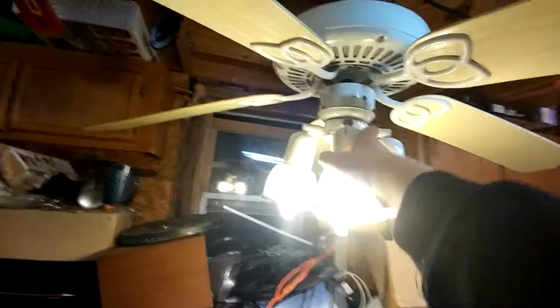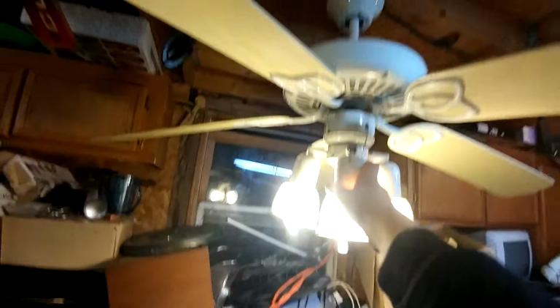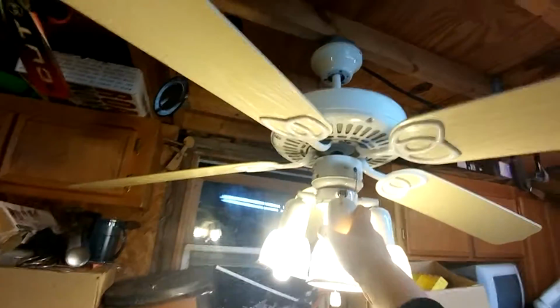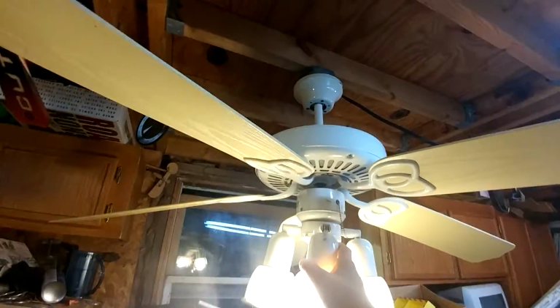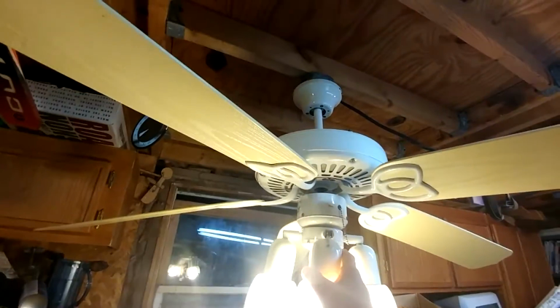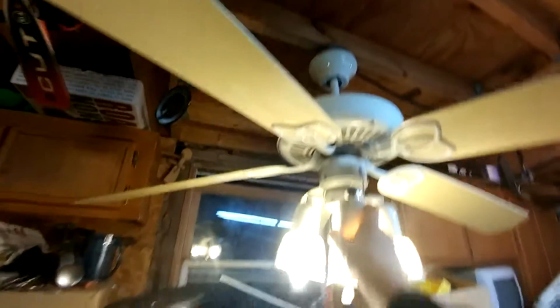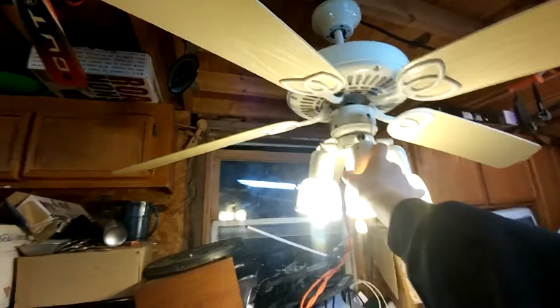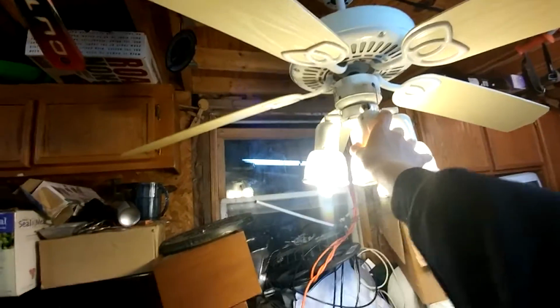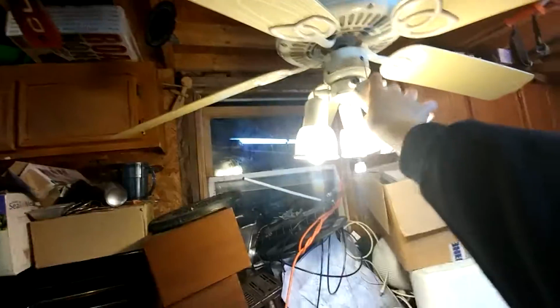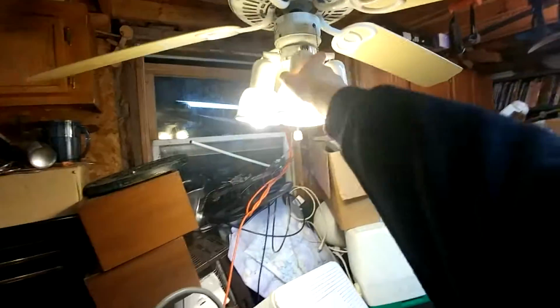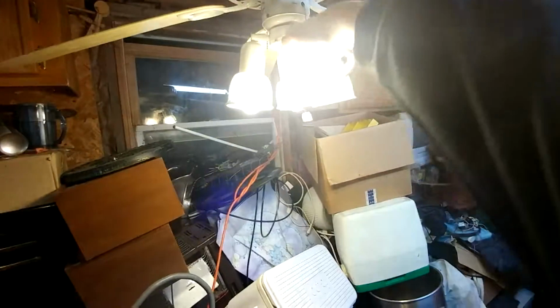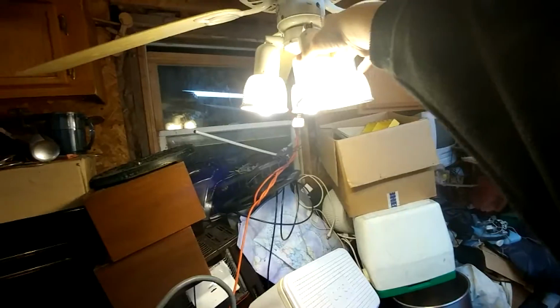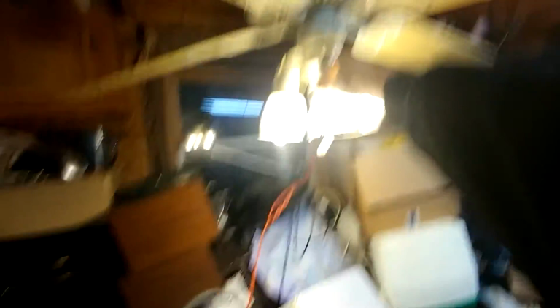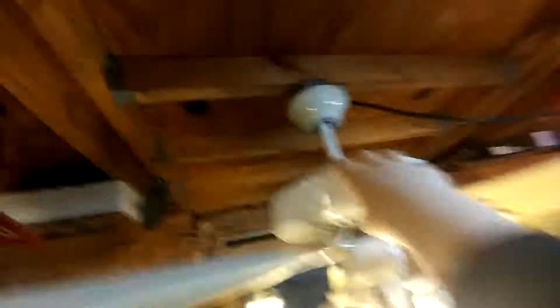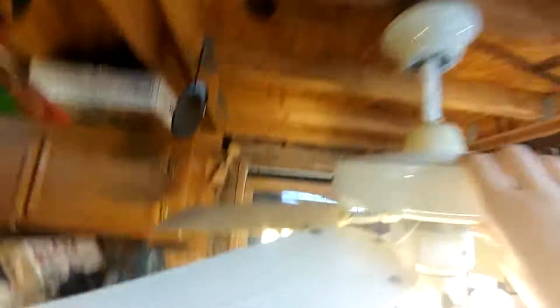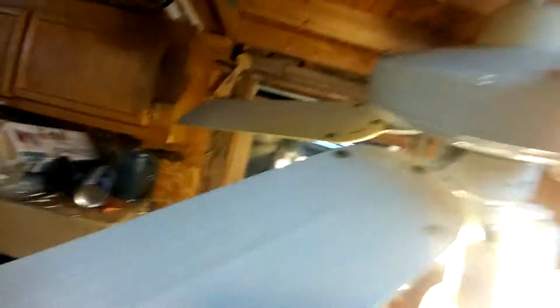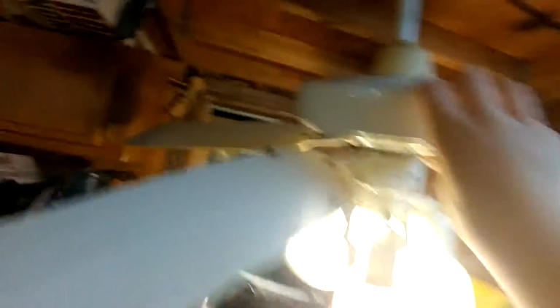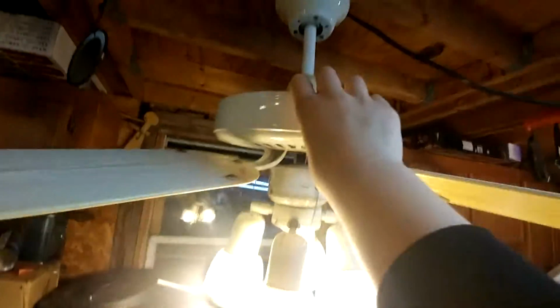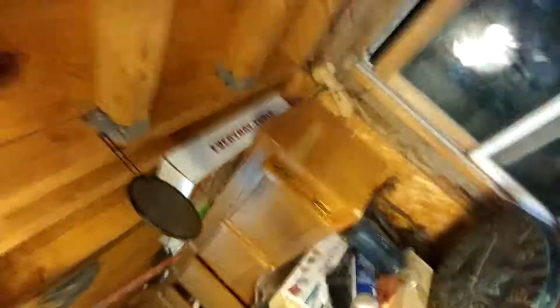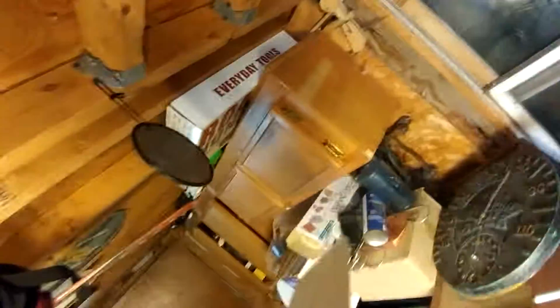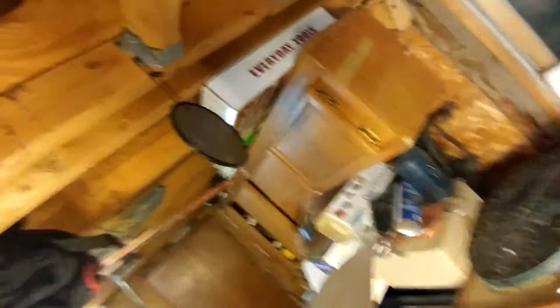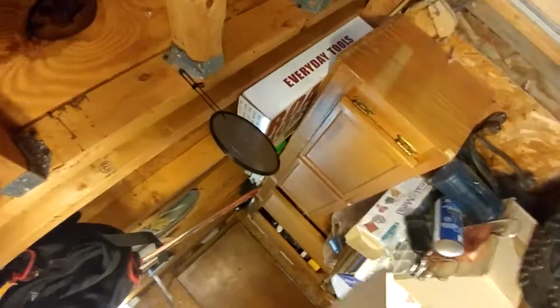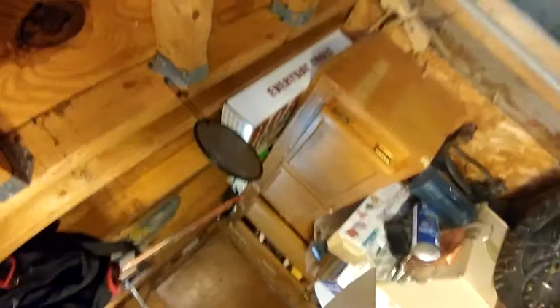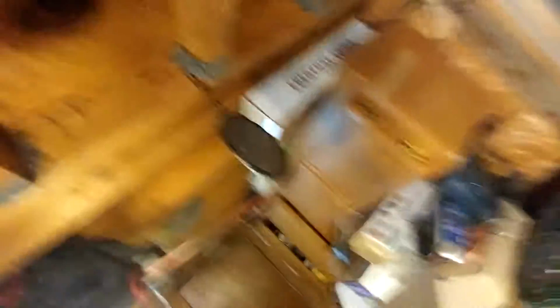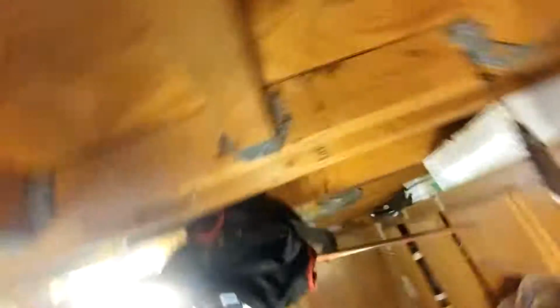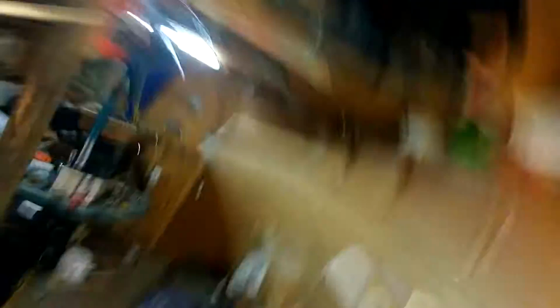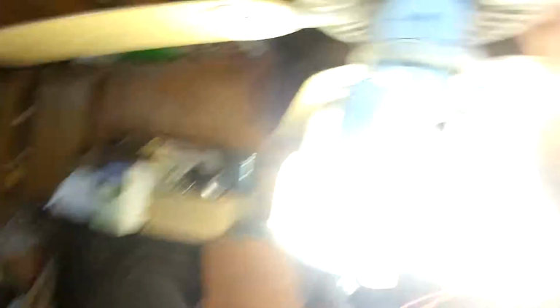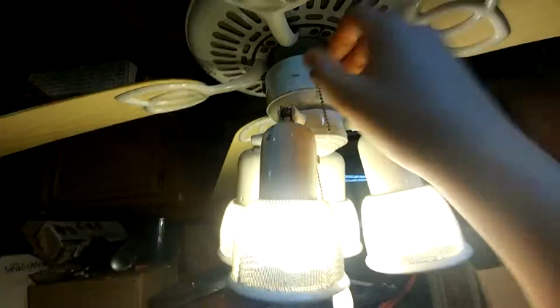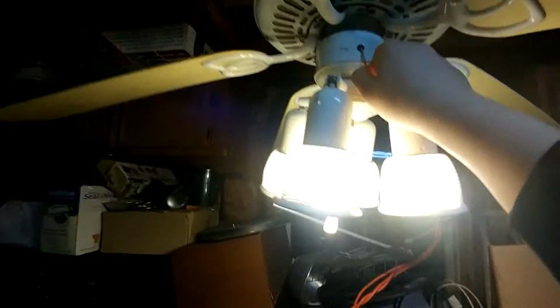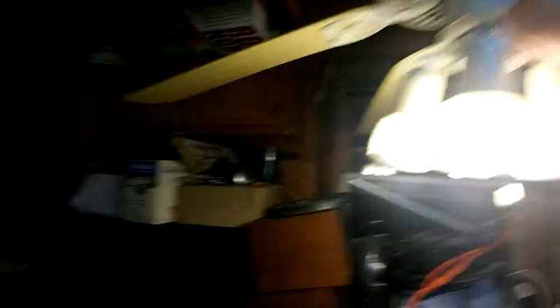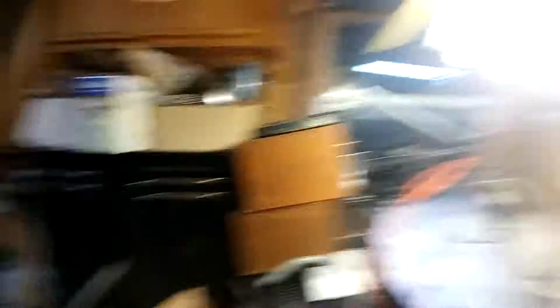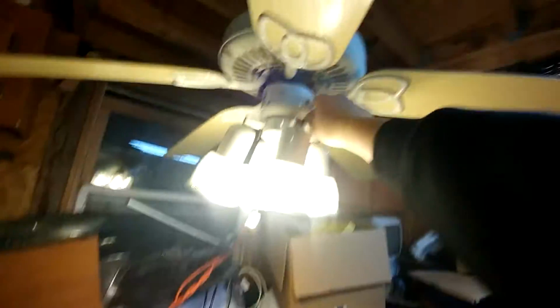This is my Hampton Bay Gazebo fan. I believe this is made in Tire Rock. Here's a video of it stuck.